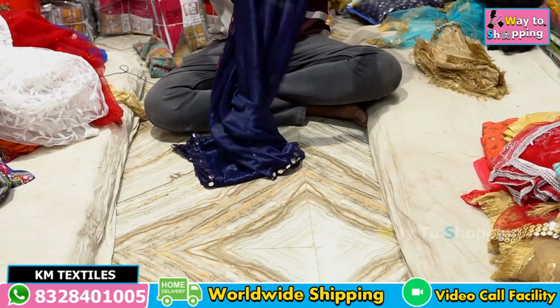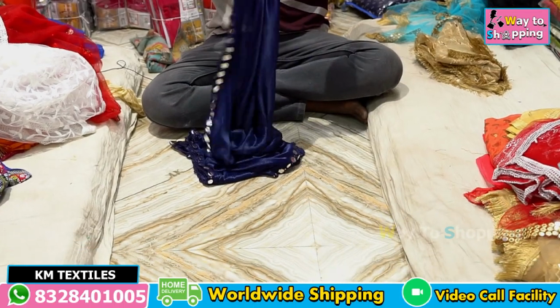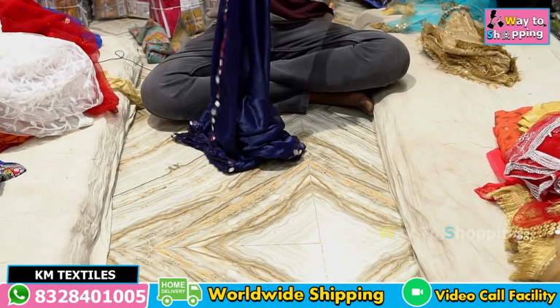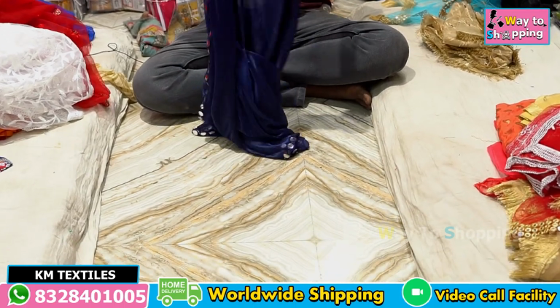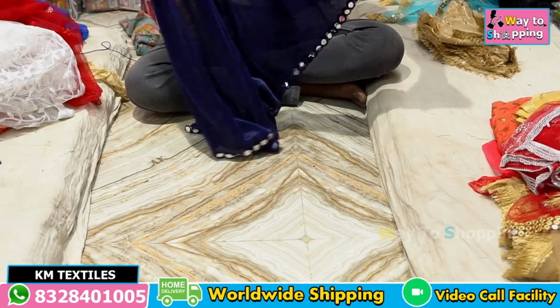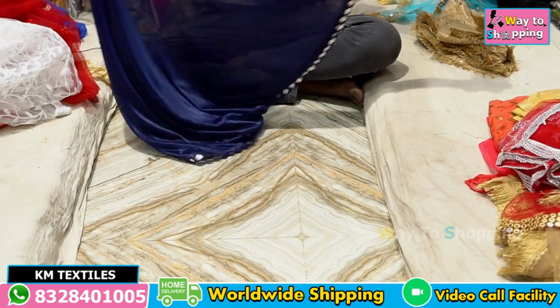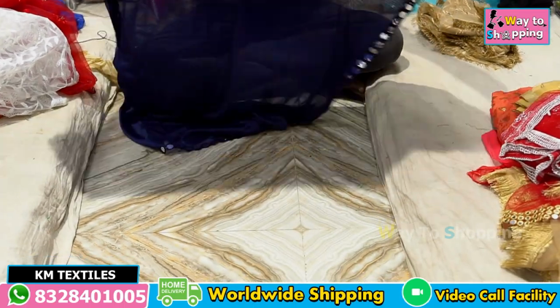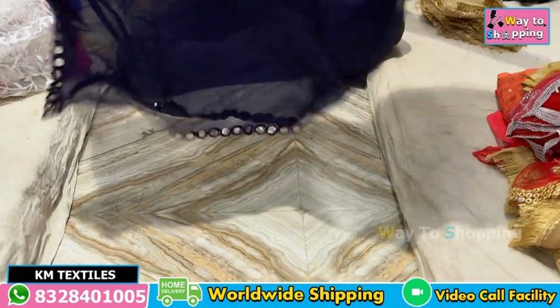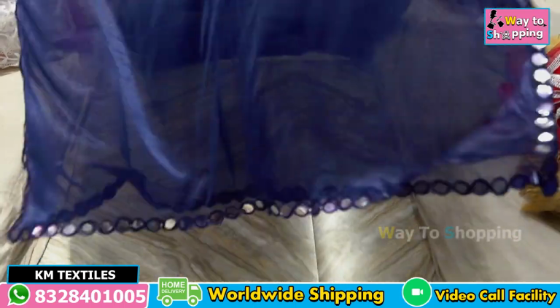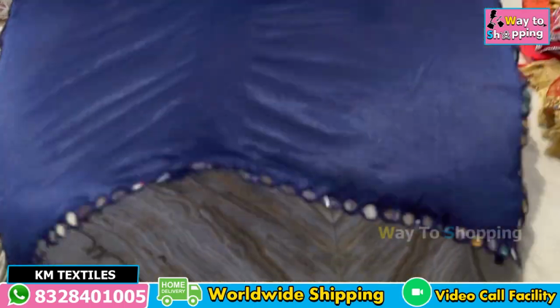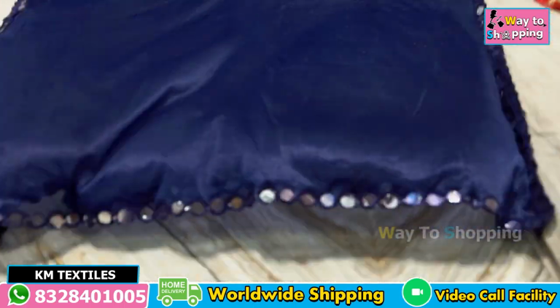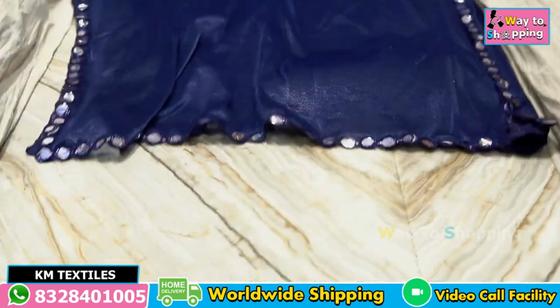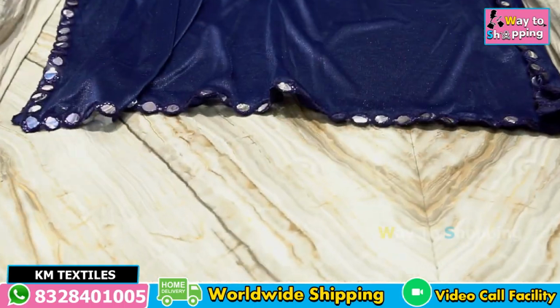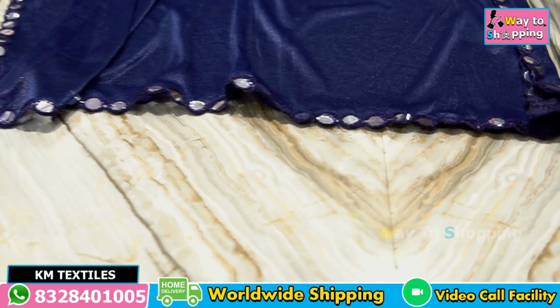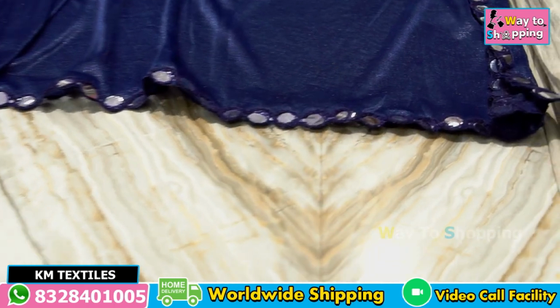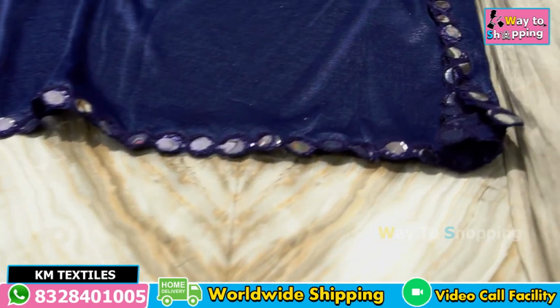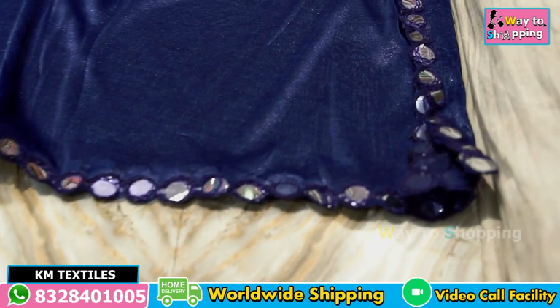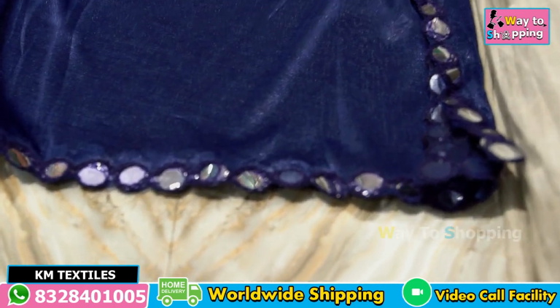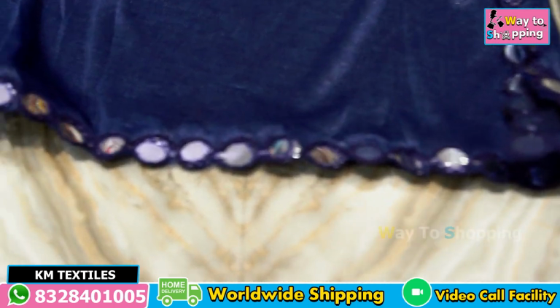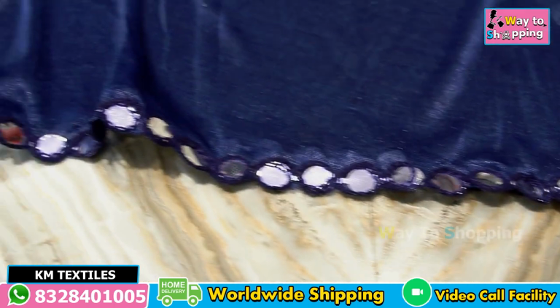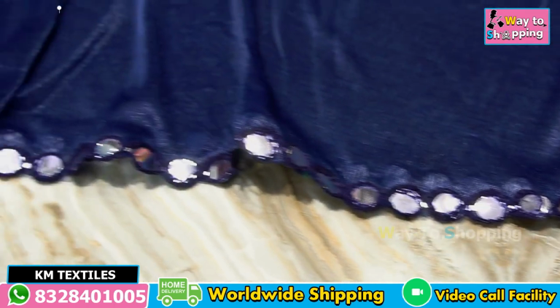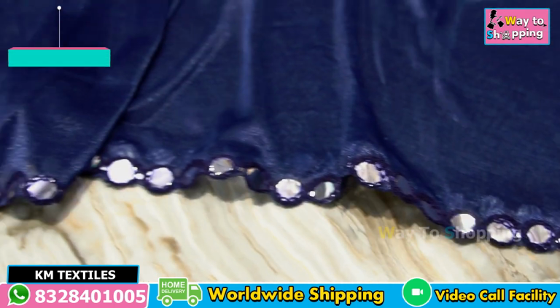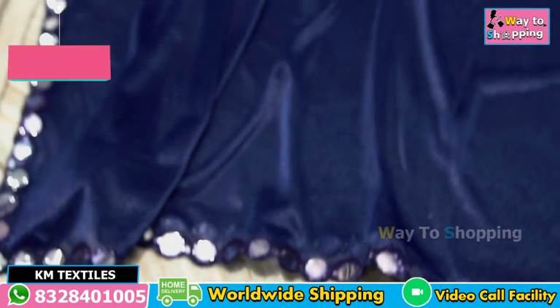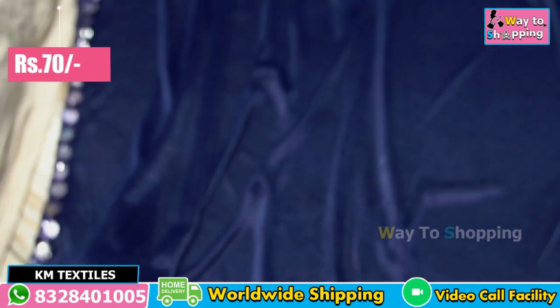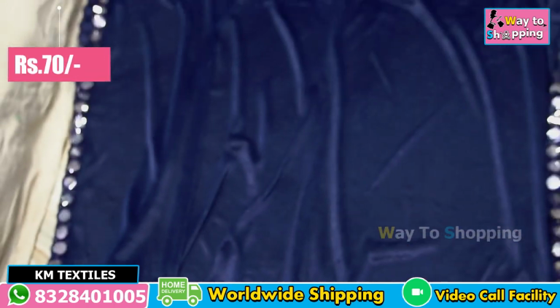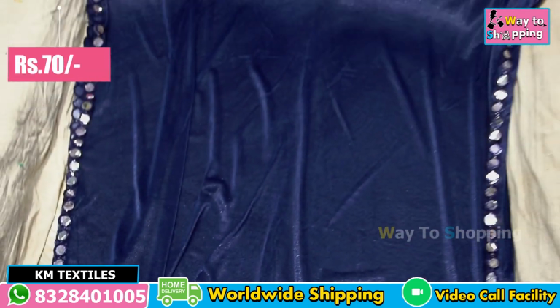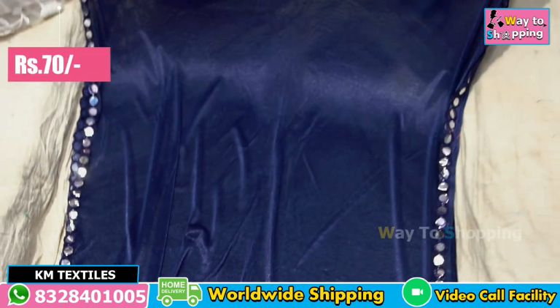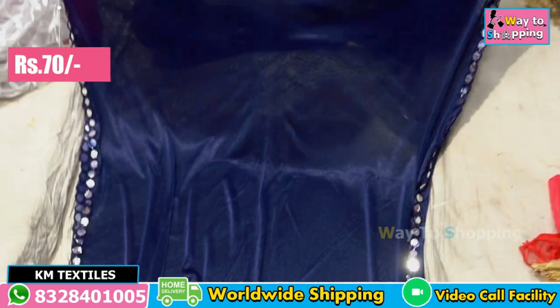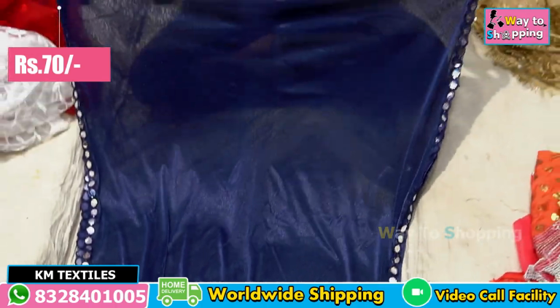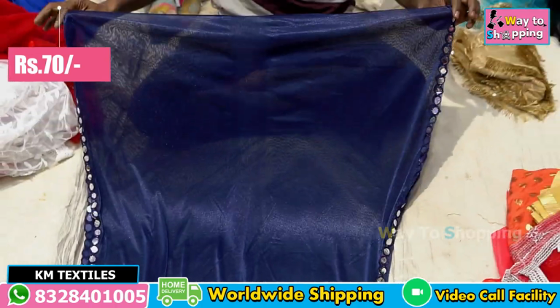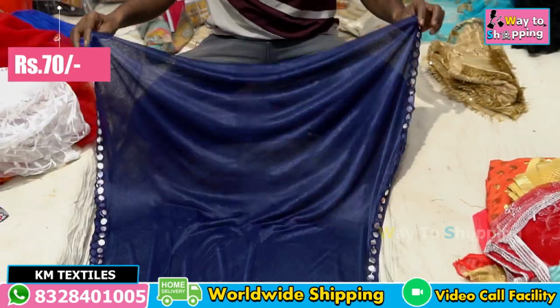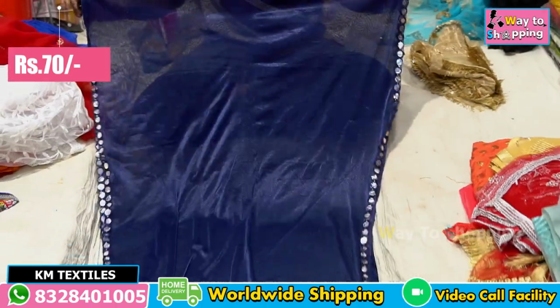If you want to see it, this is 4 side mirror. It is 70 rupees. It is available in red.